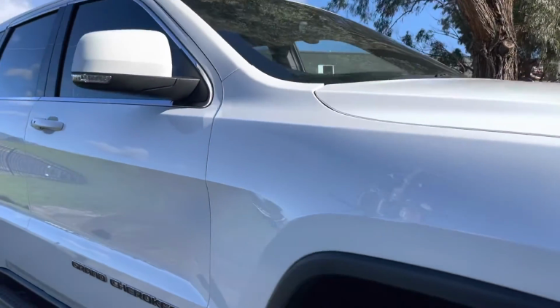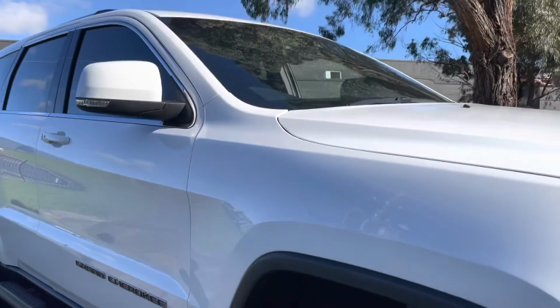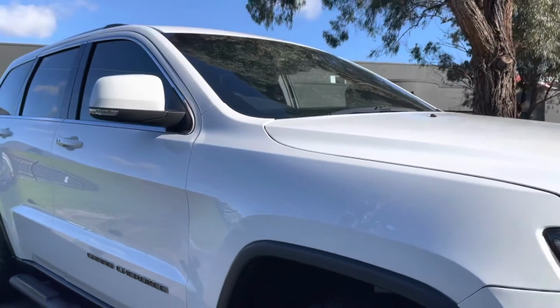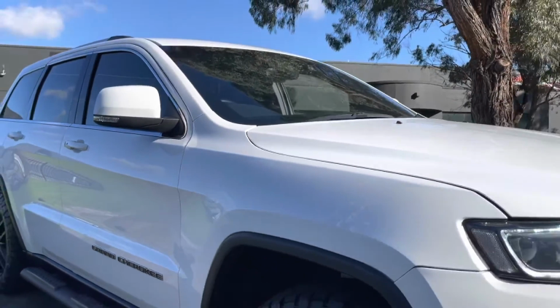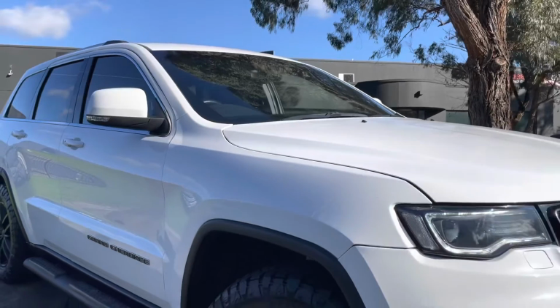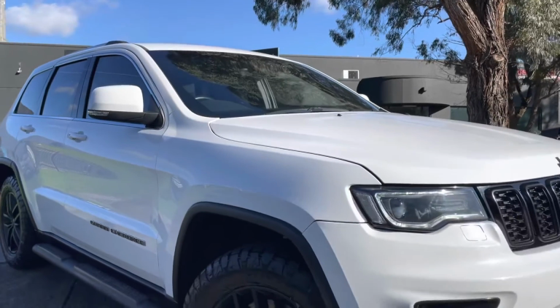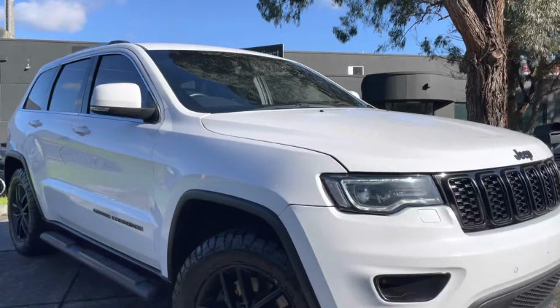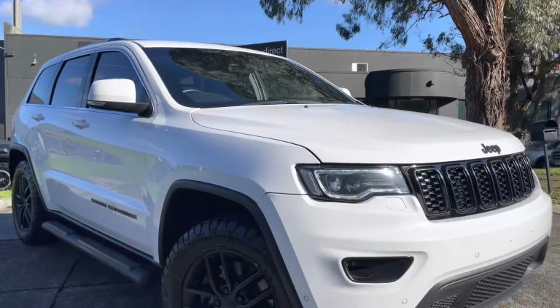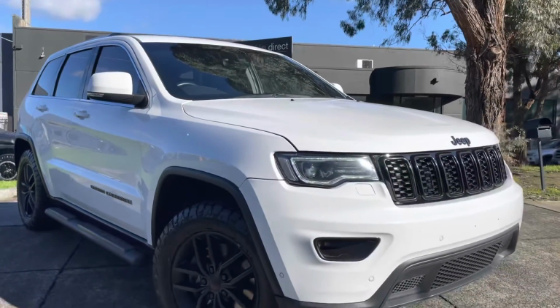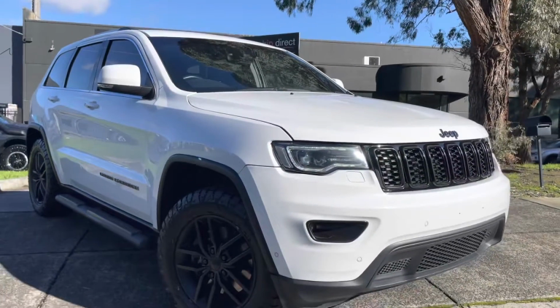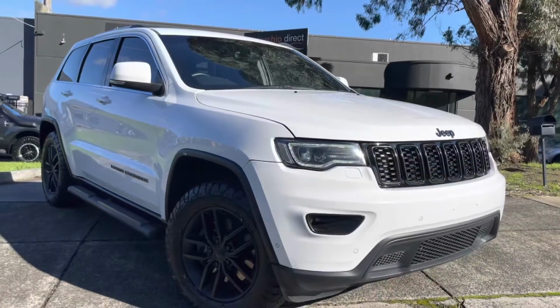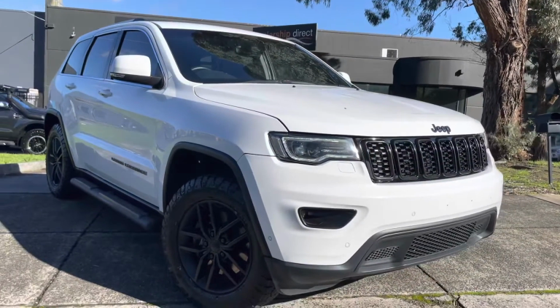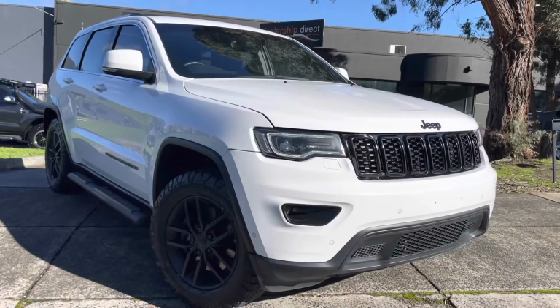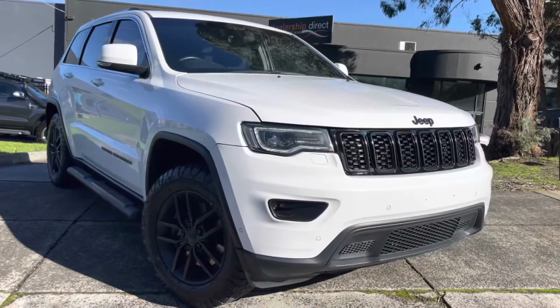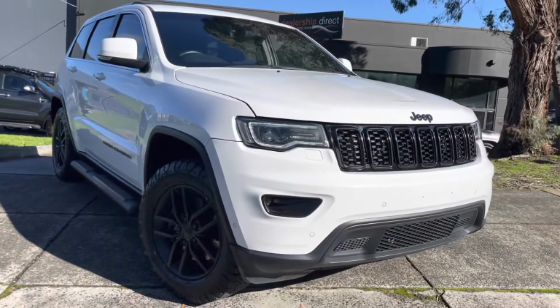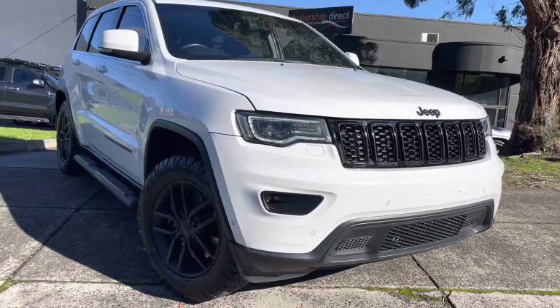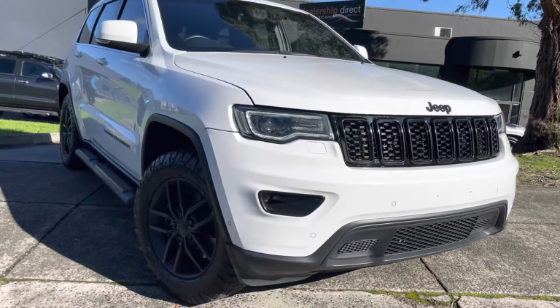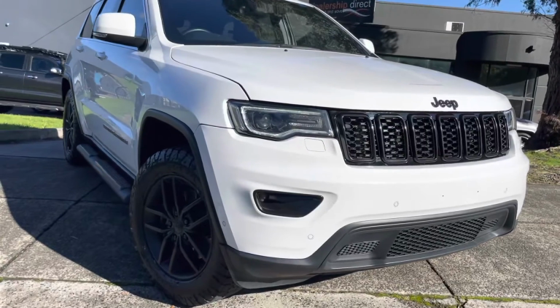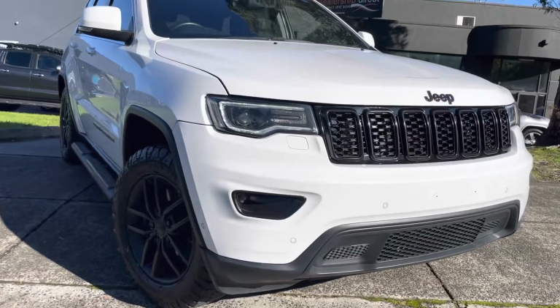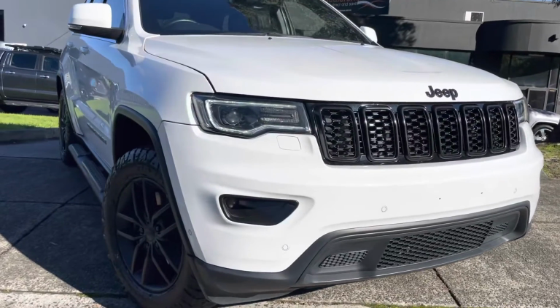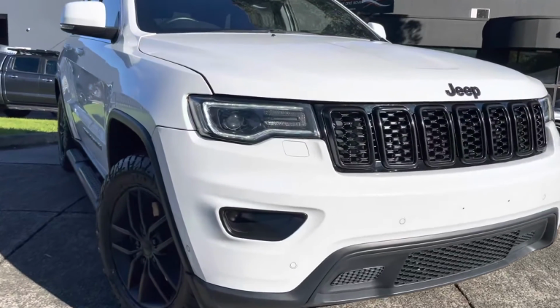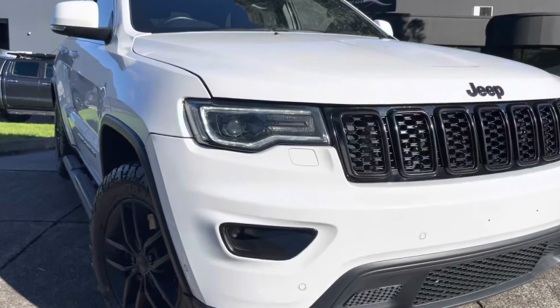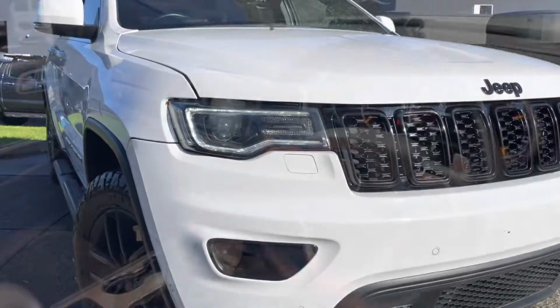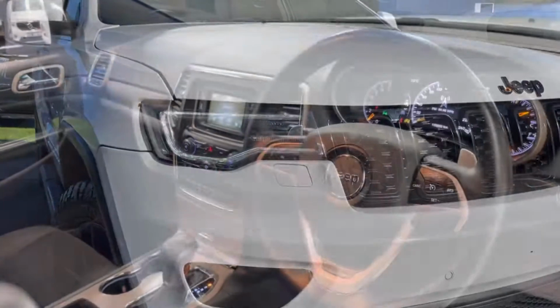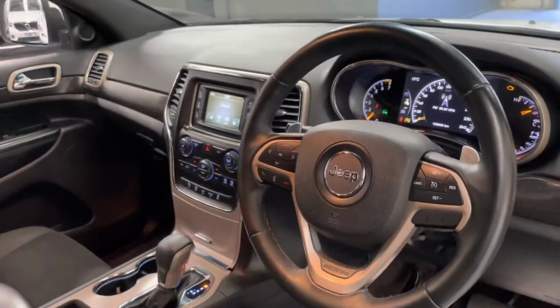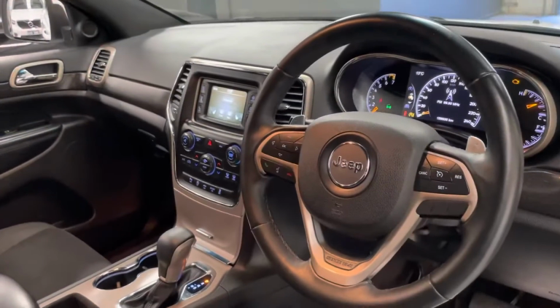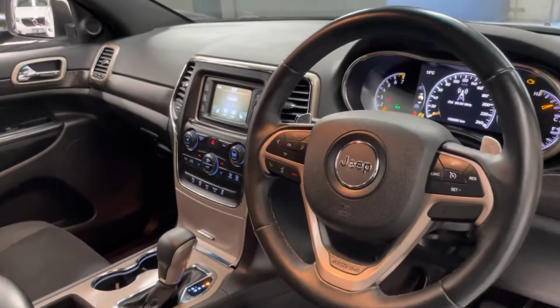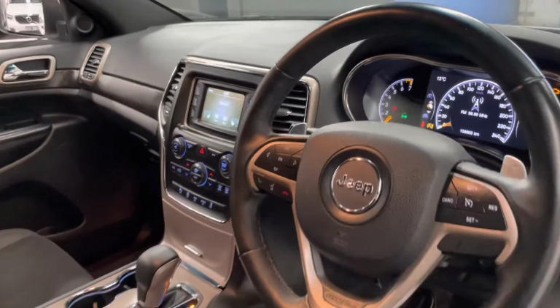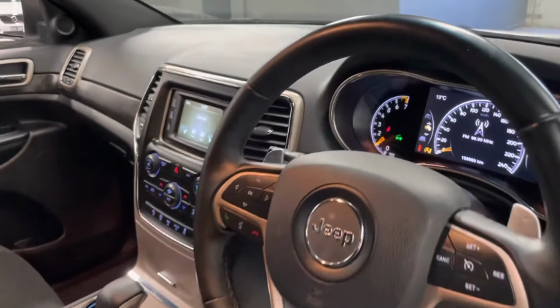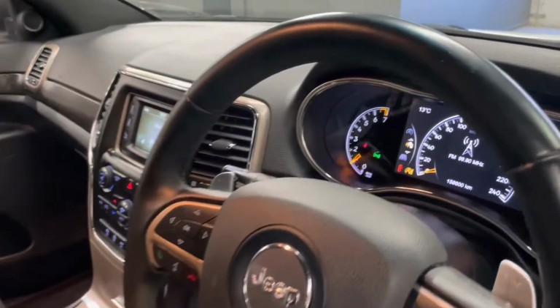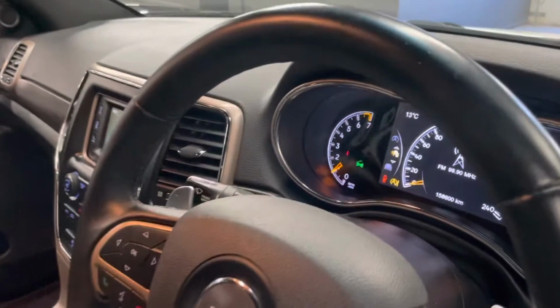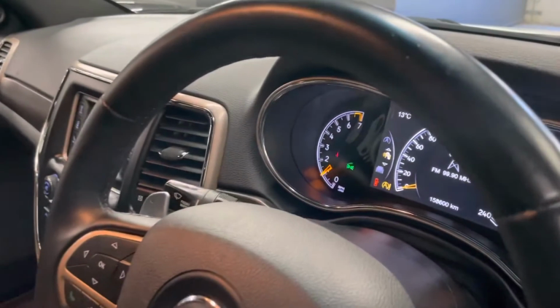This car here has also been approved through our Code Orange program. This means that you do have the option of extending the warranty for a period of up to five years if you do wish to do so. Again, we're more than happy to take you right through that and answer any questions that you may have in regards to this.